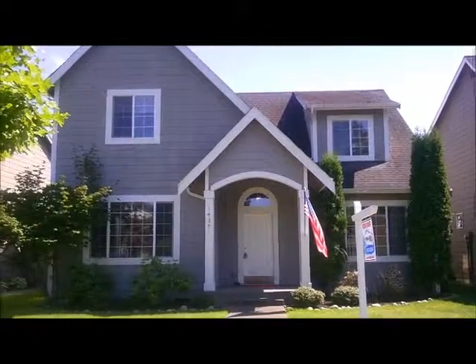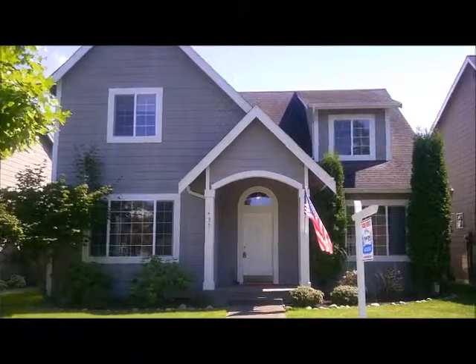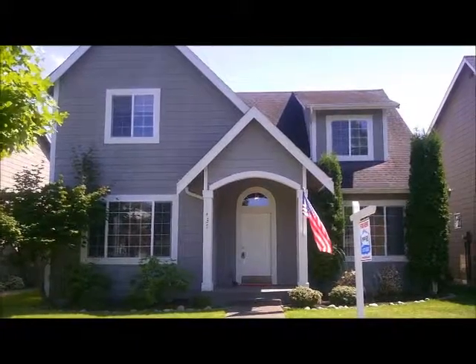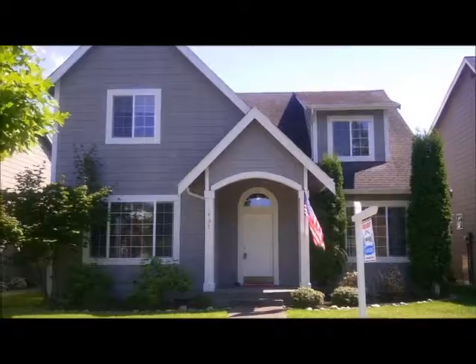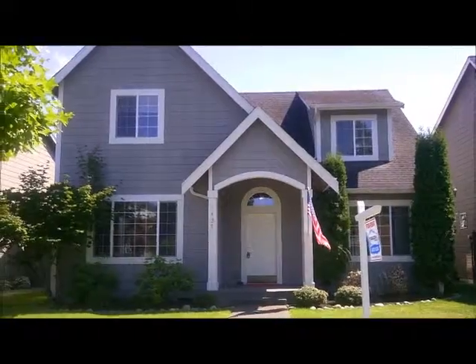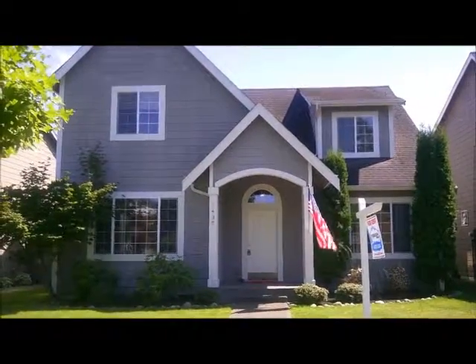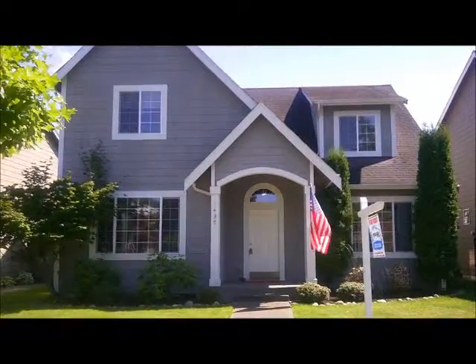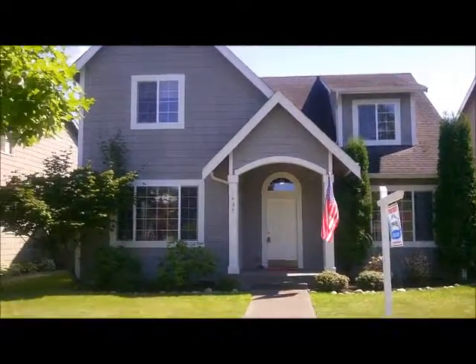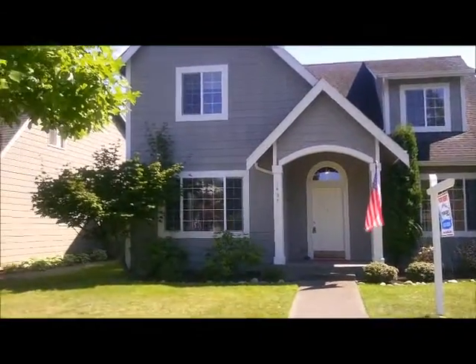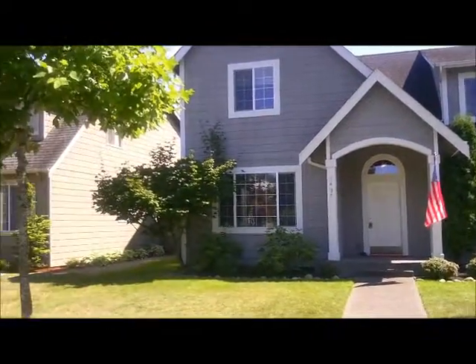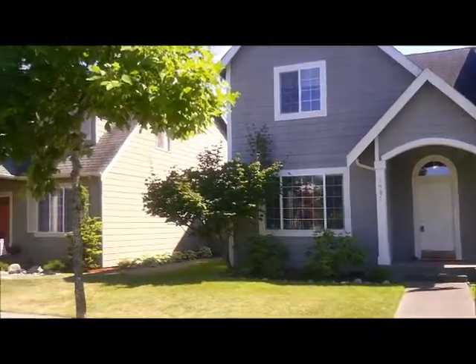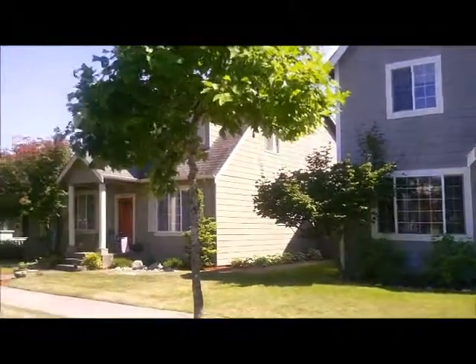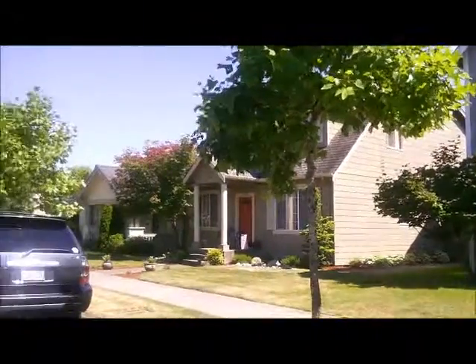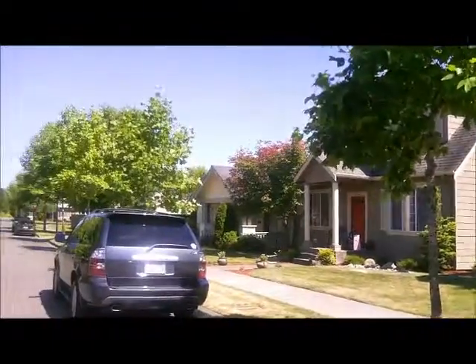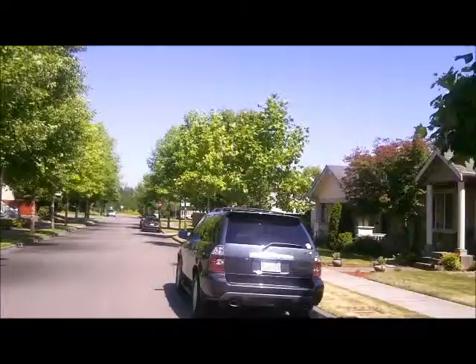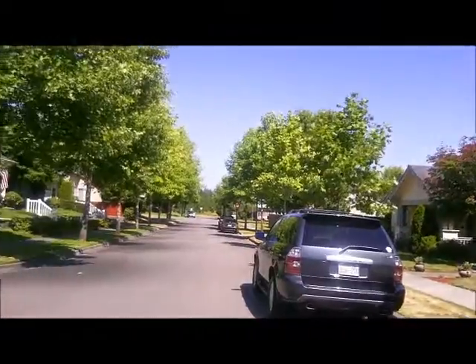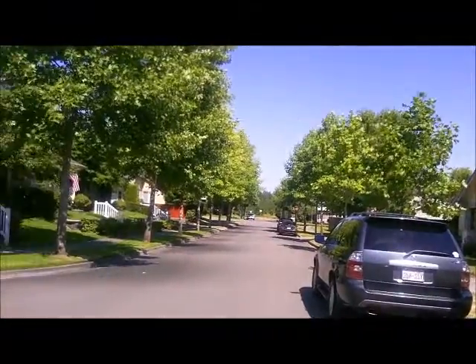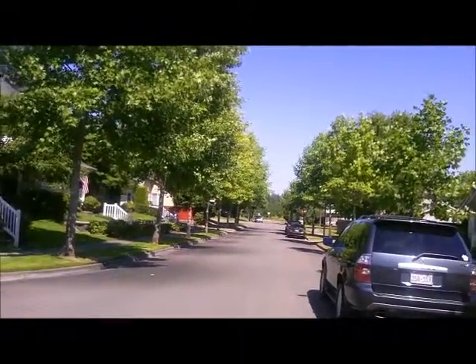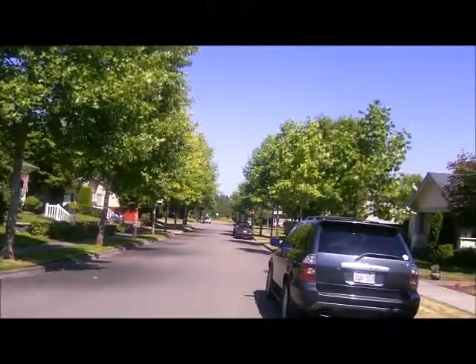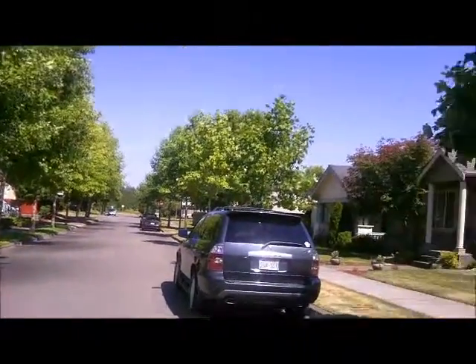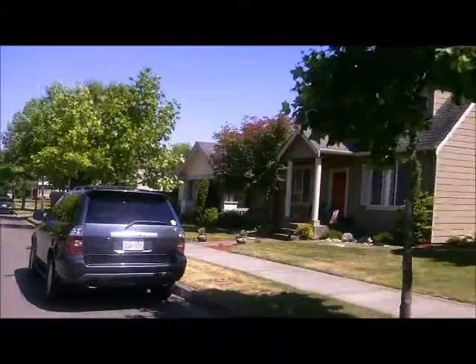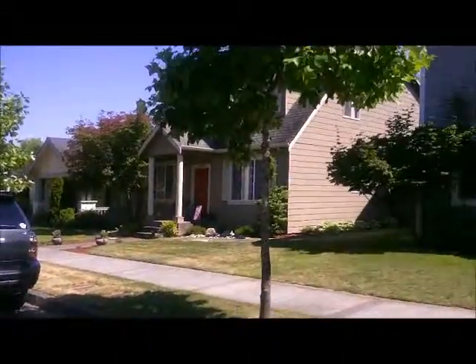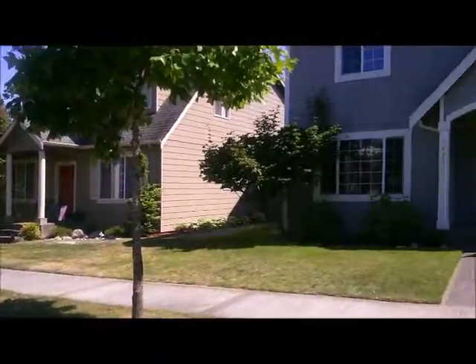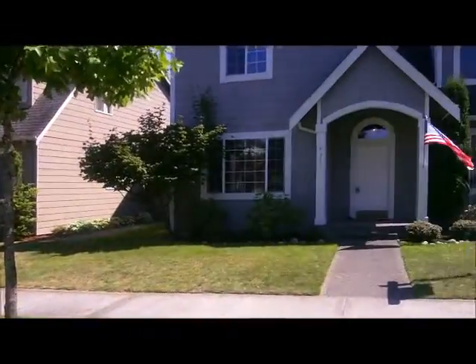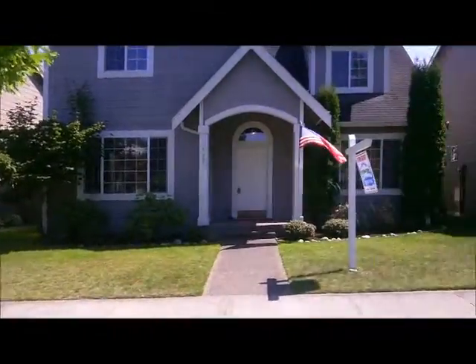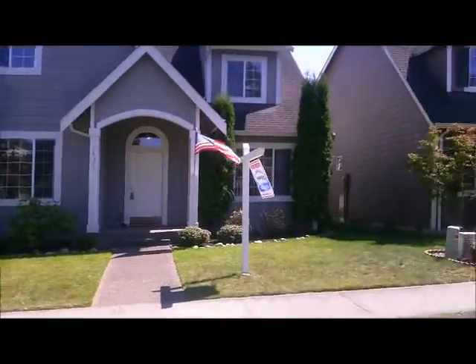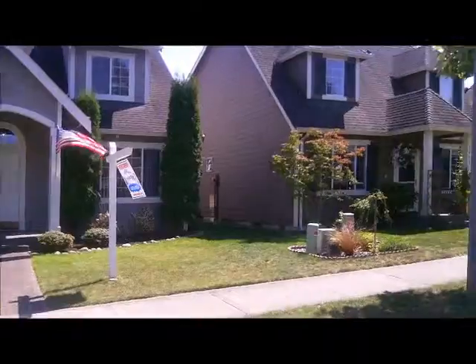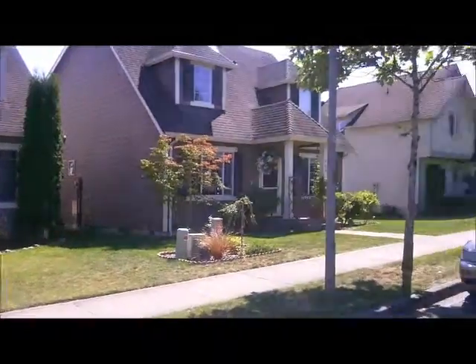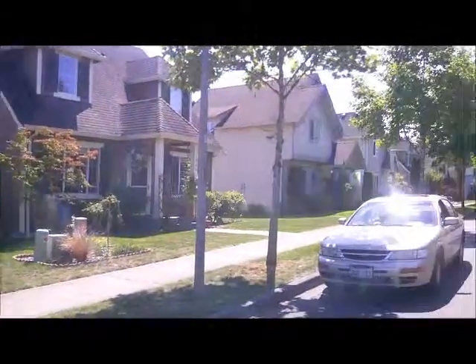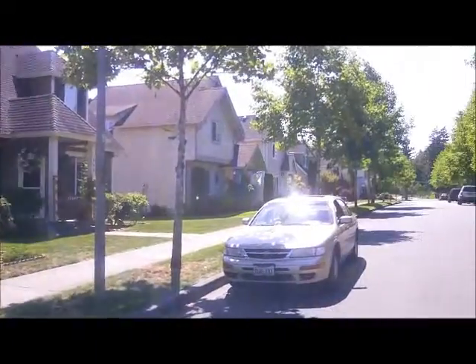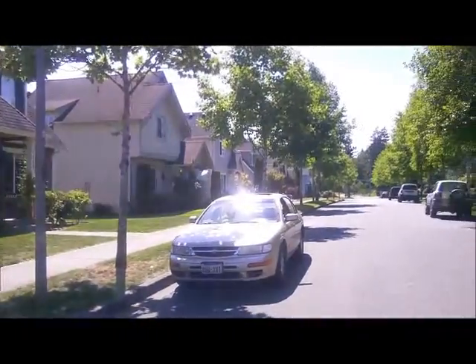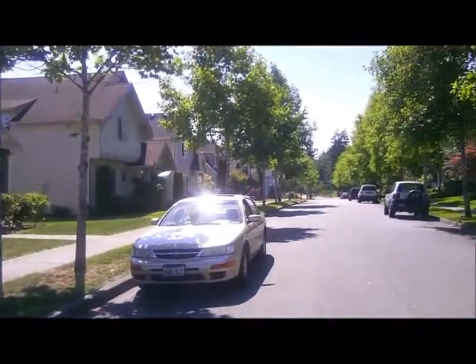Welcome to 1437 Bob's Hollow Lane. This four bedroom home is conveniently located minutes from Joint Base Lewis-McChord, blocks from Chloe Clark Elementary, and down the street from Pioneer Middle School.